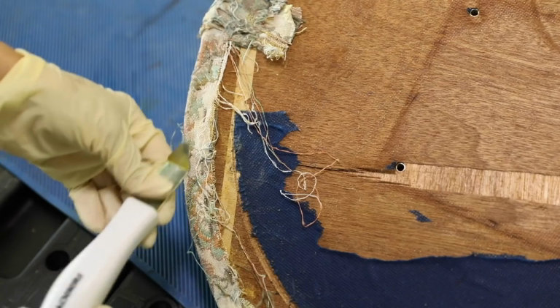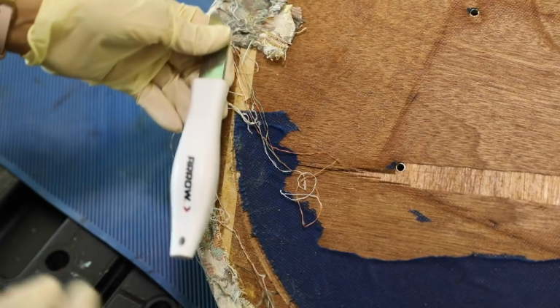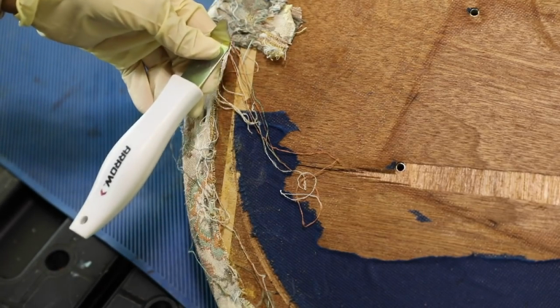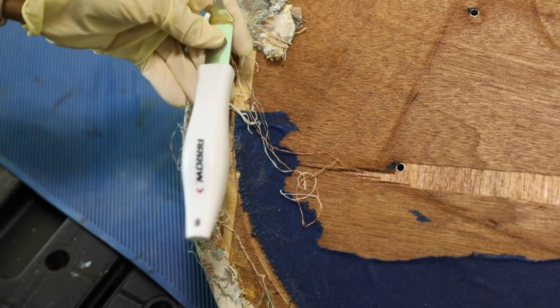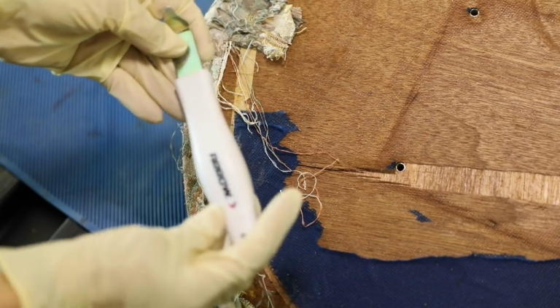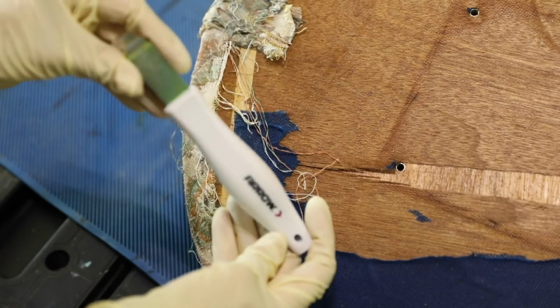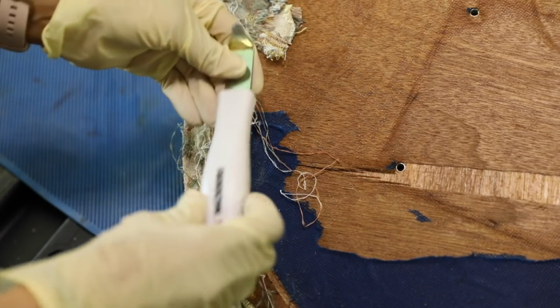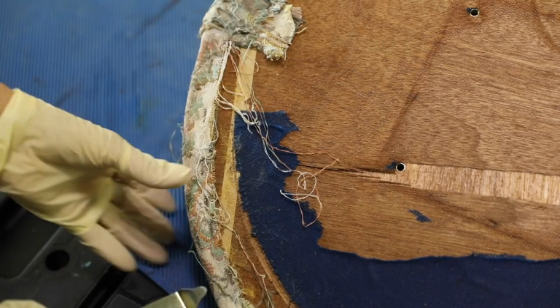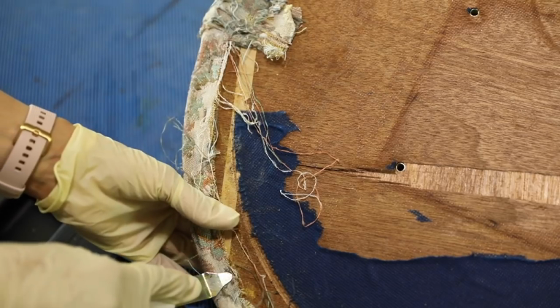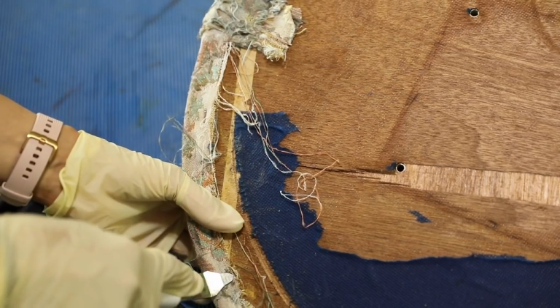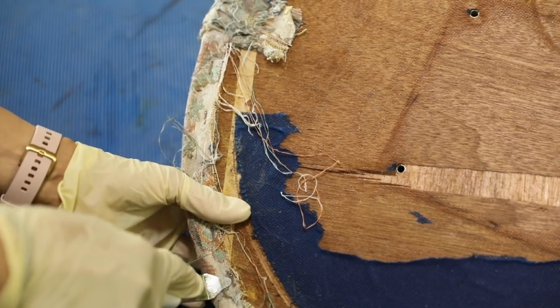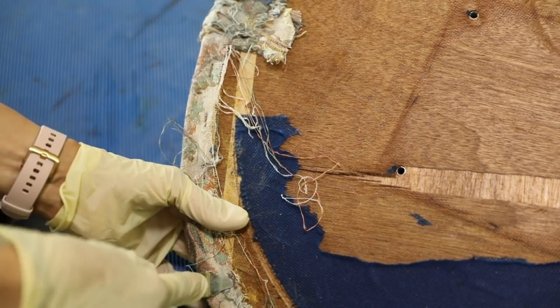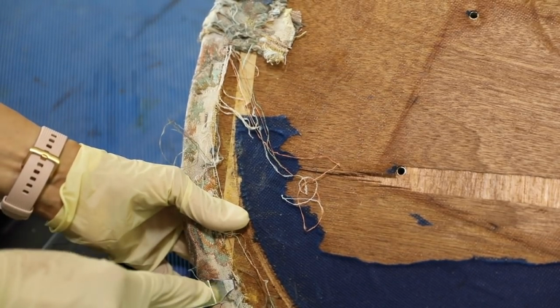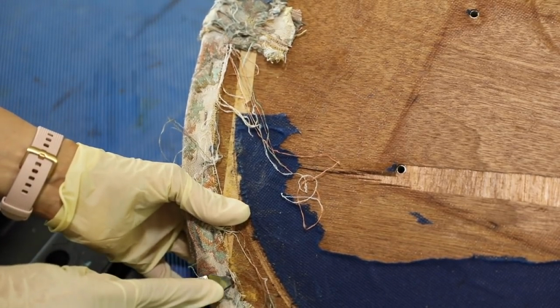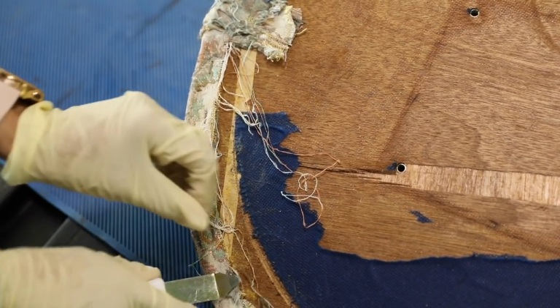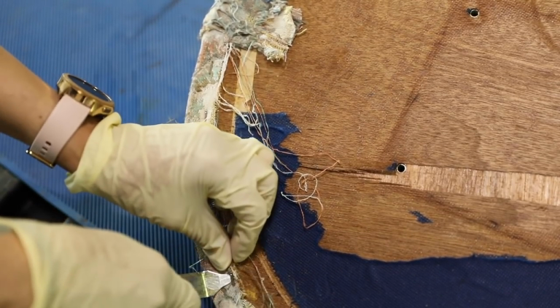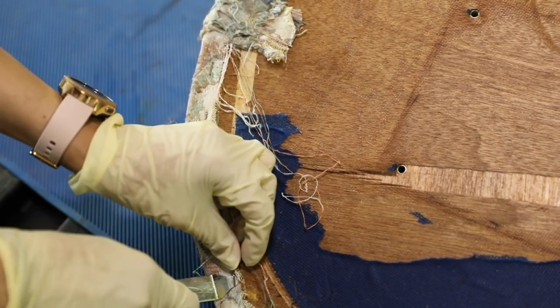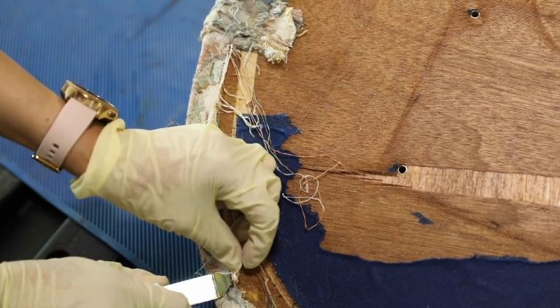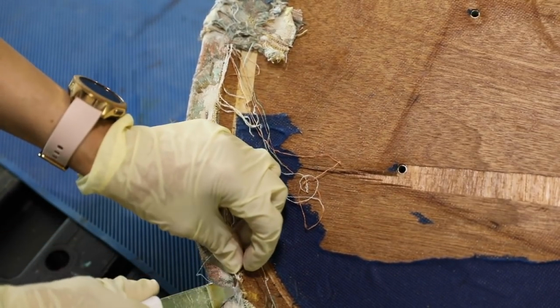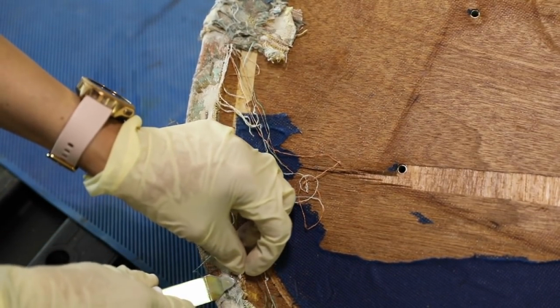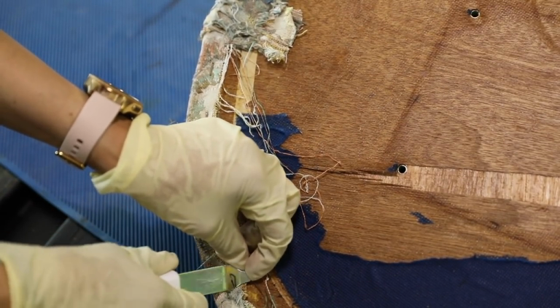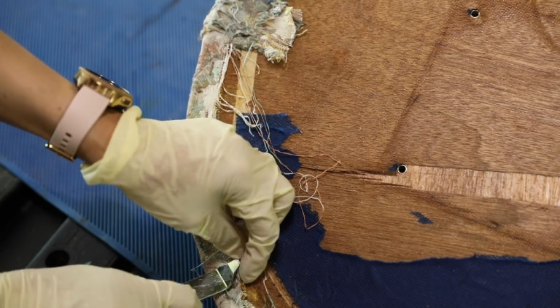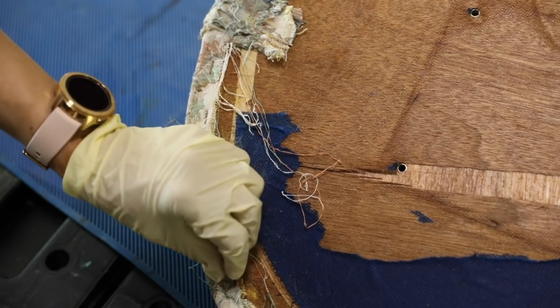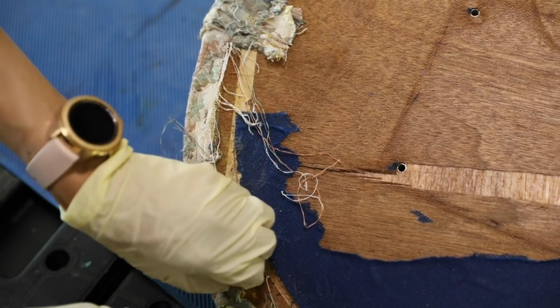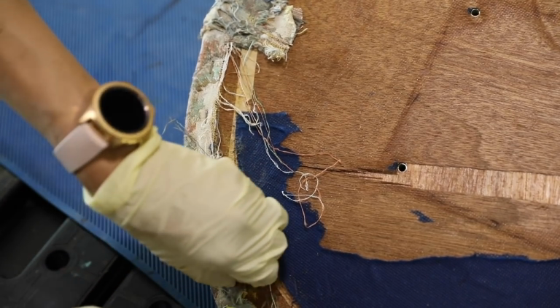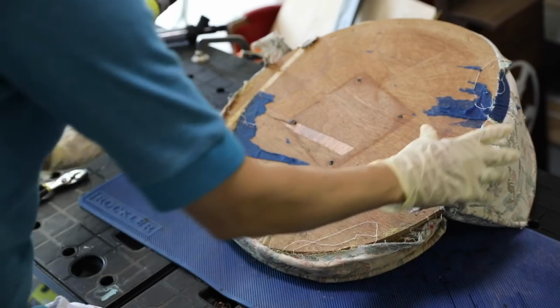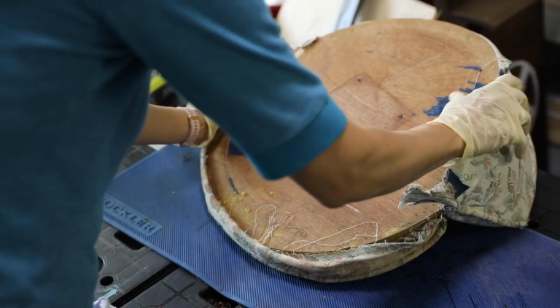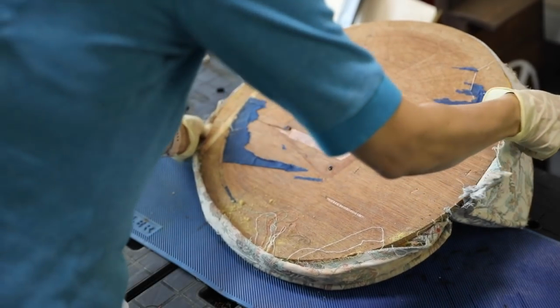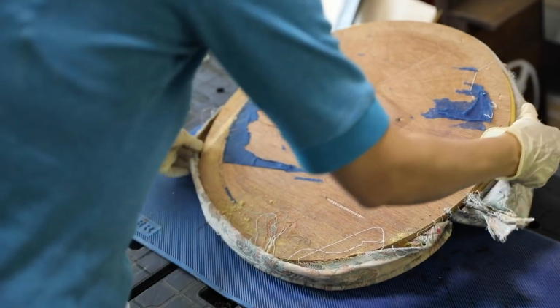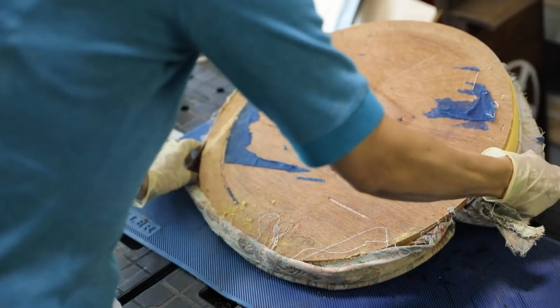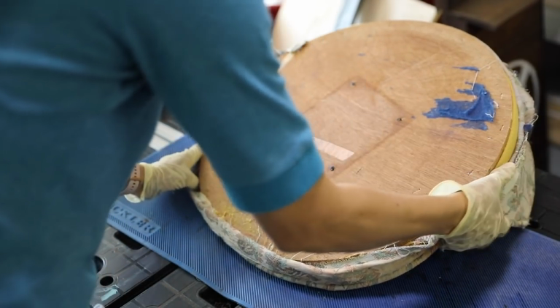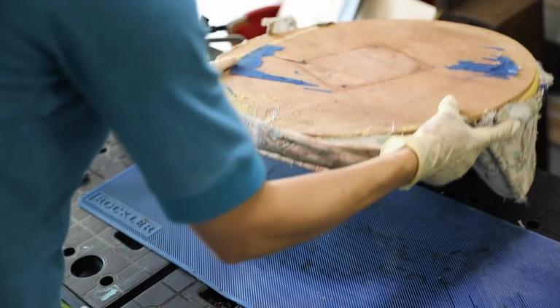The first thing we needed to do was to remove the top part from the base, set the base aside — we will be doing something with that later — and remove all the staples. We need this fabric to create a new pattern.